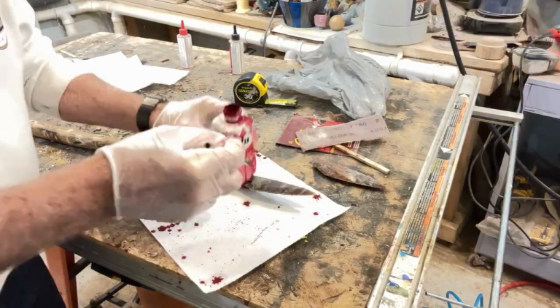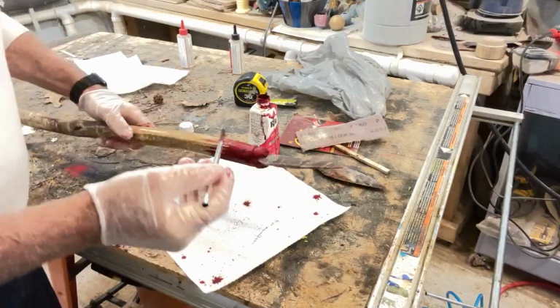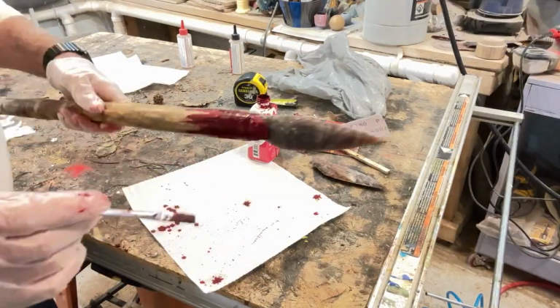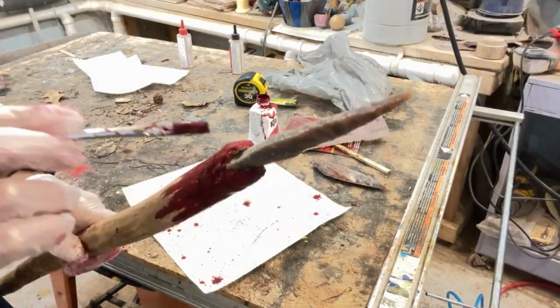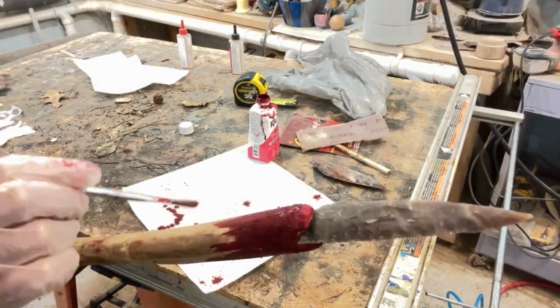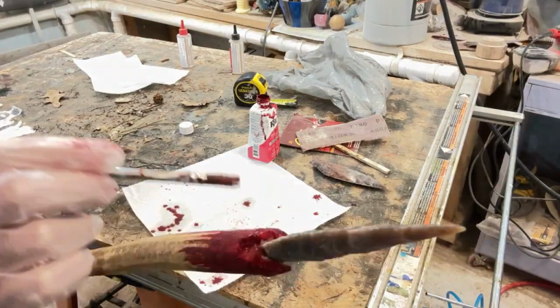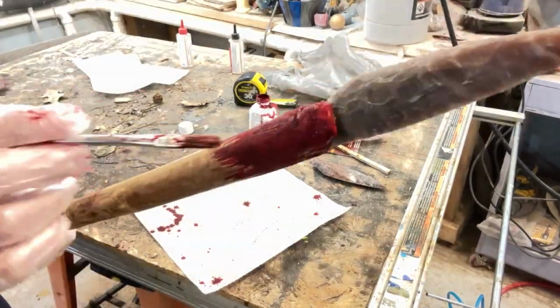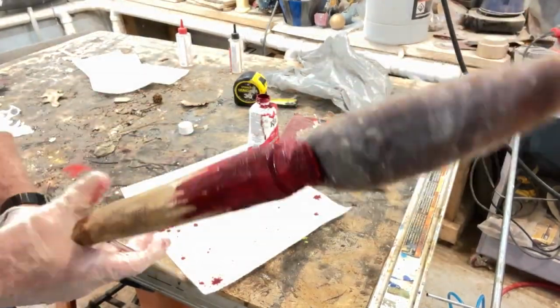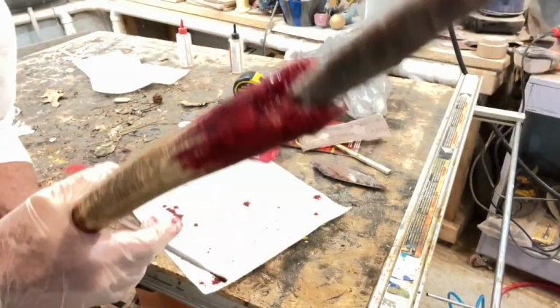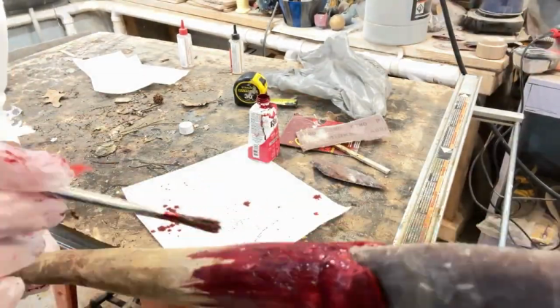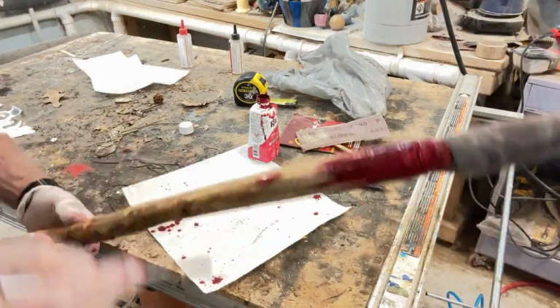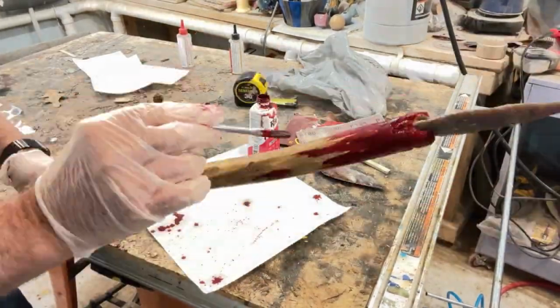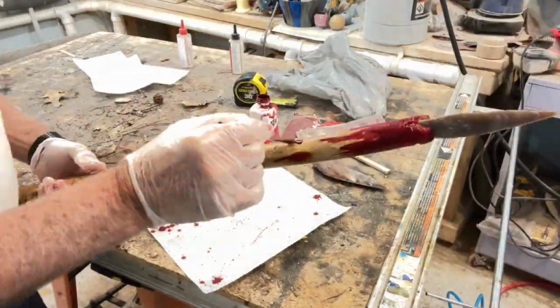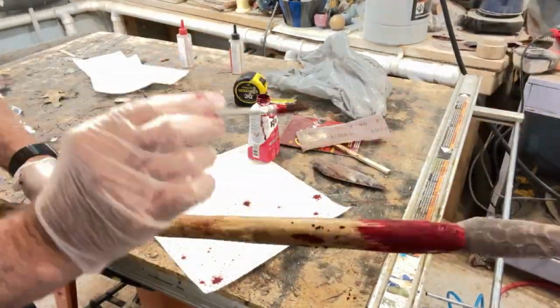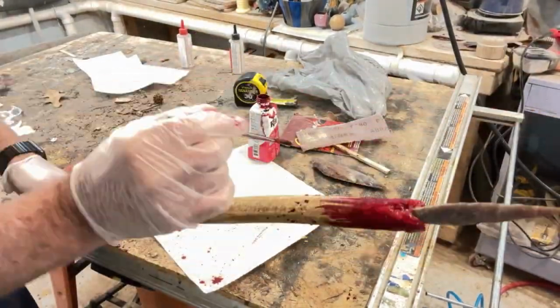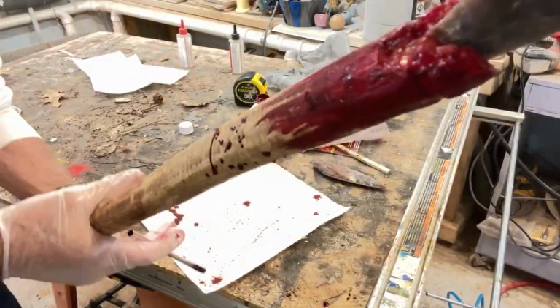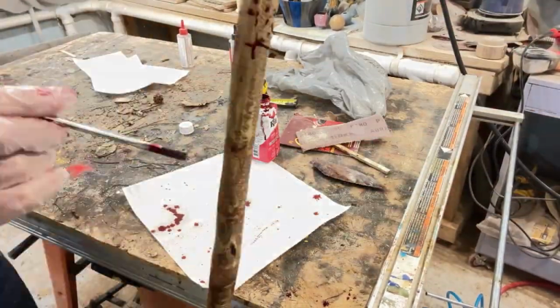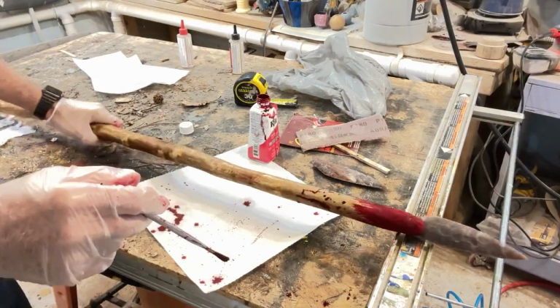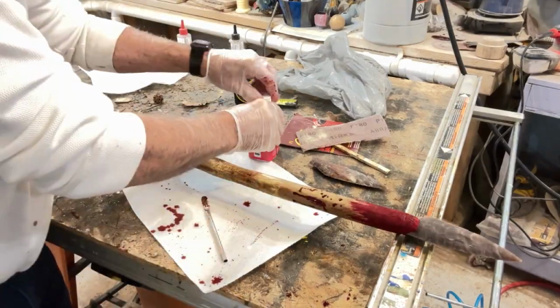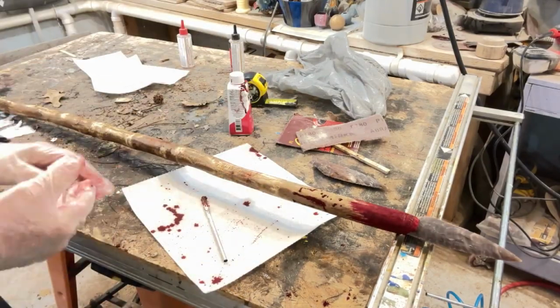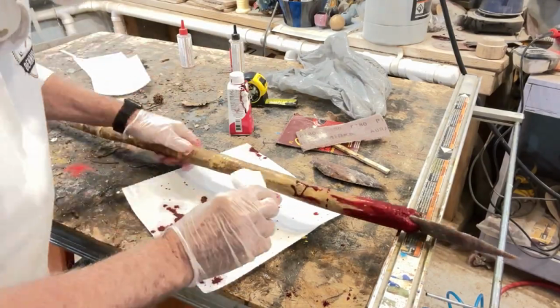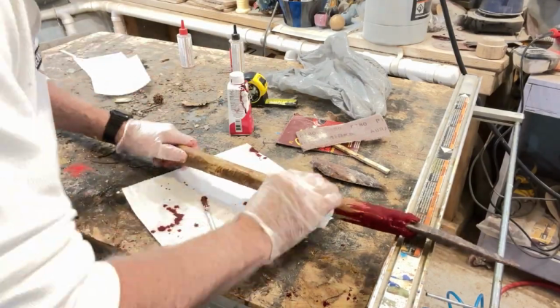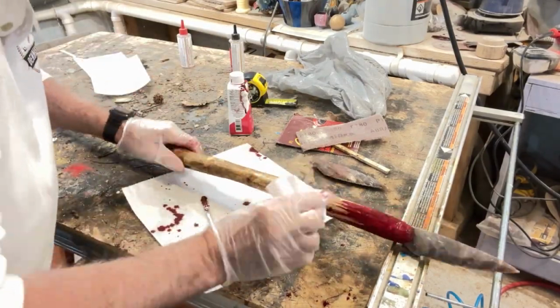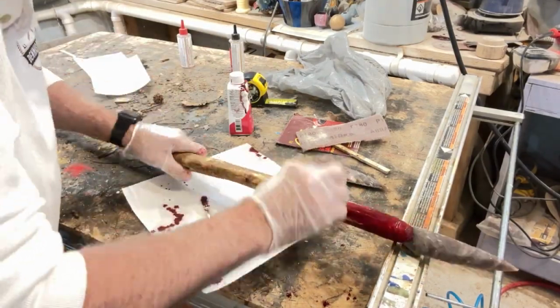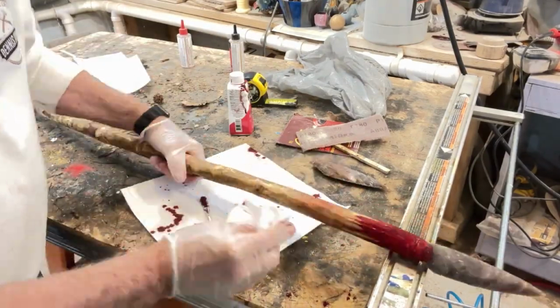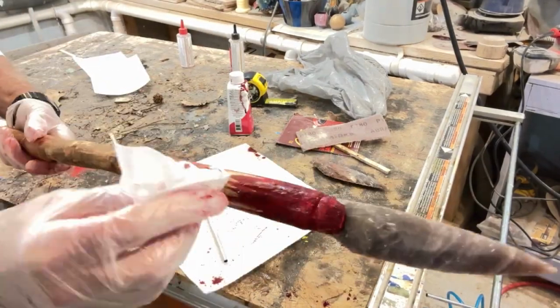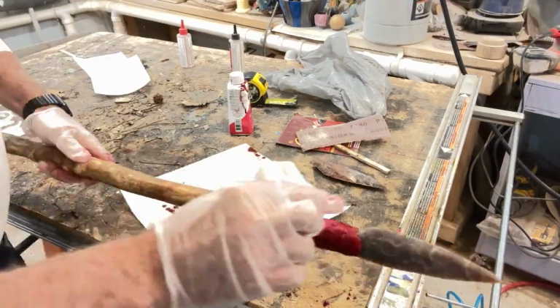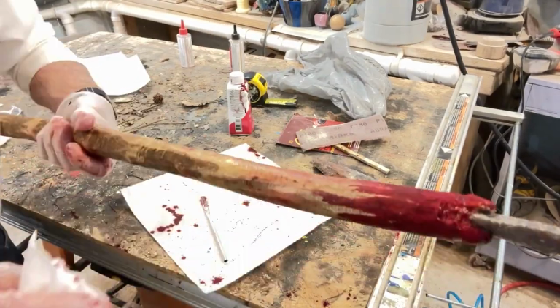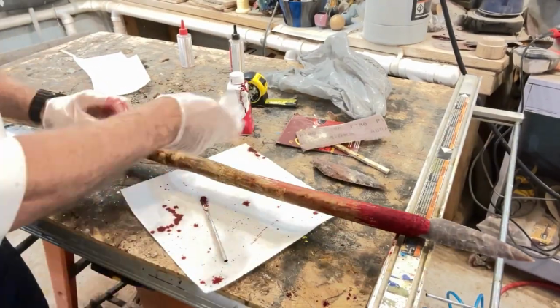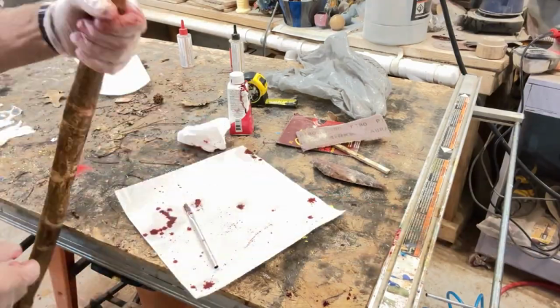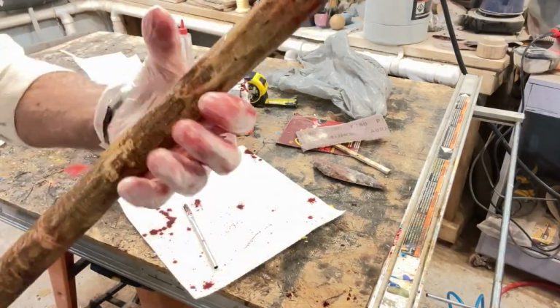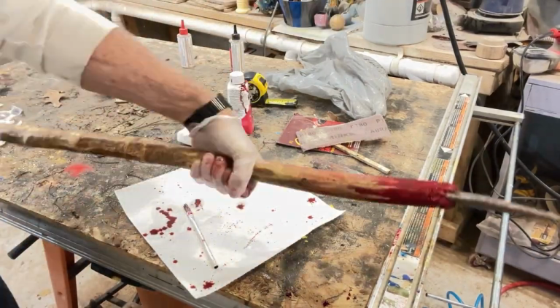I decided to use red RIT dye on the wood just below the point to represent some buffalo blood. The Sioux were great buffalo hunters, as well as warriors.